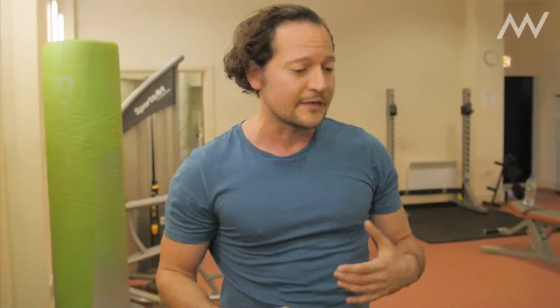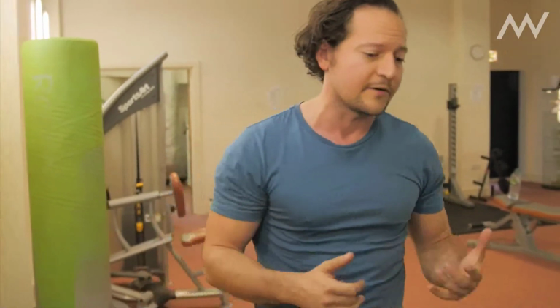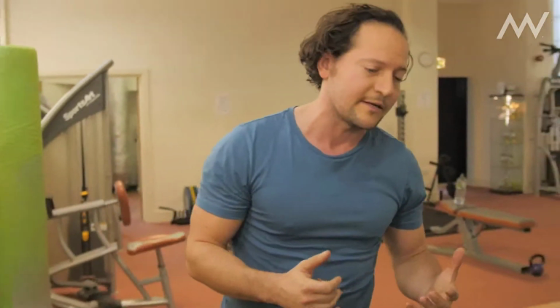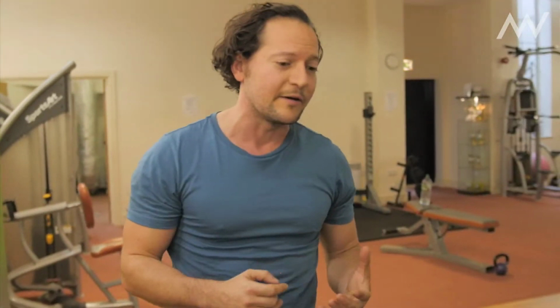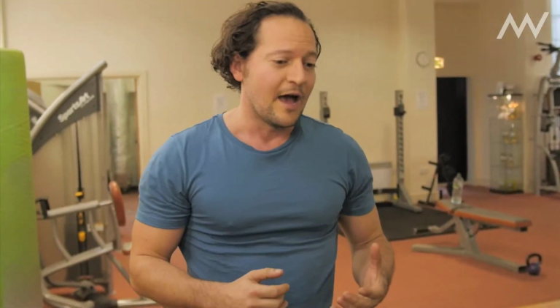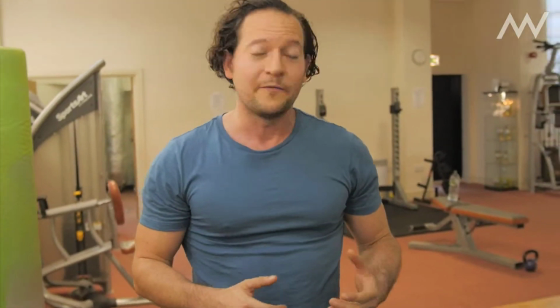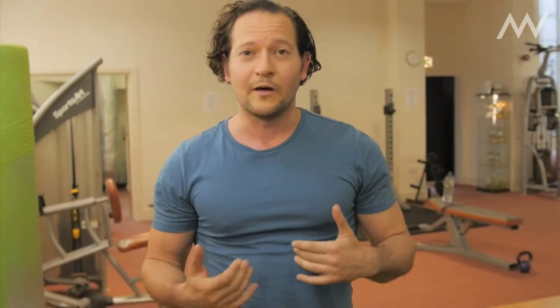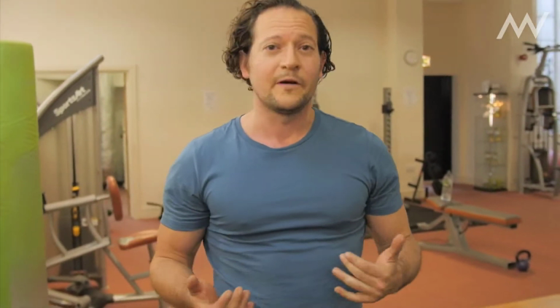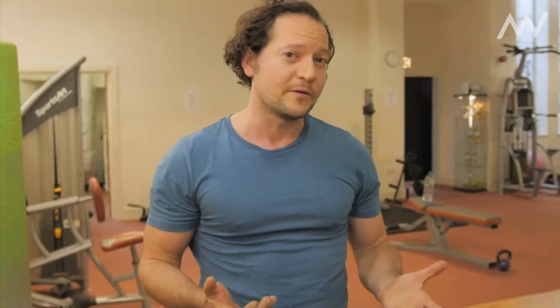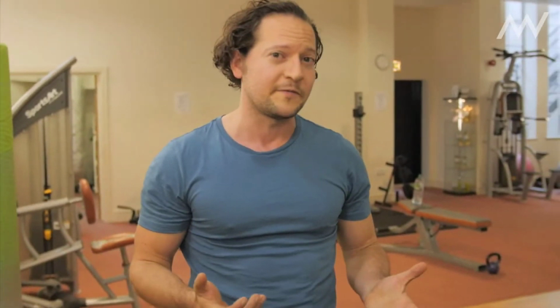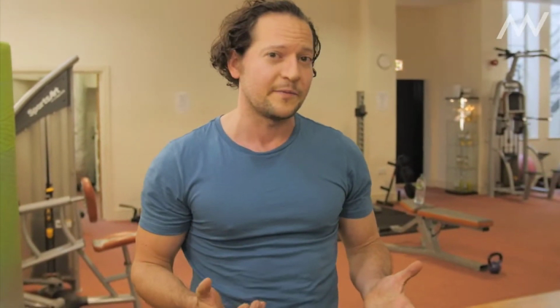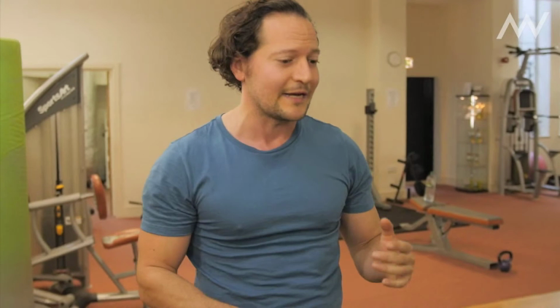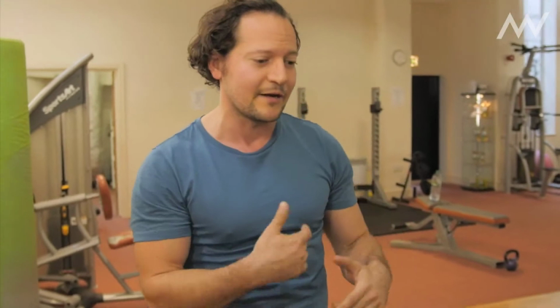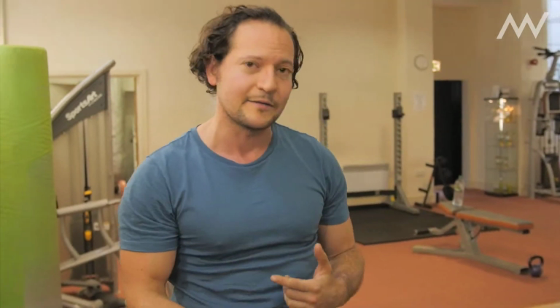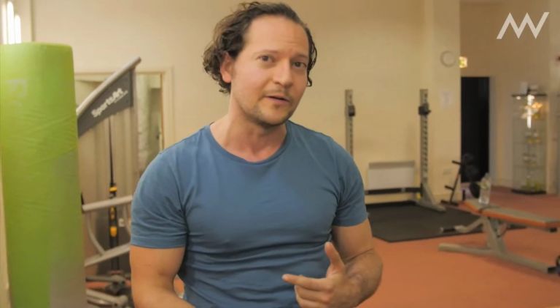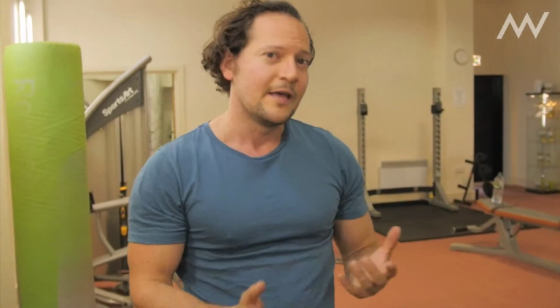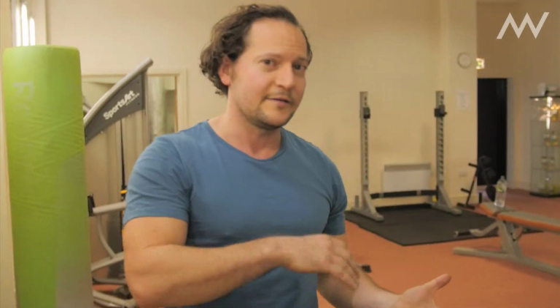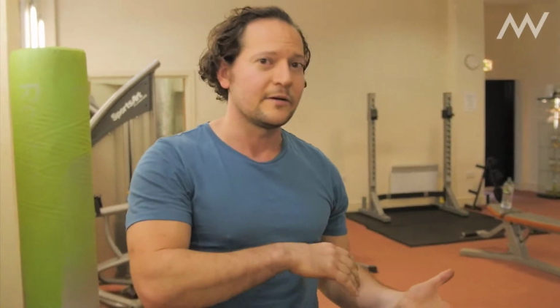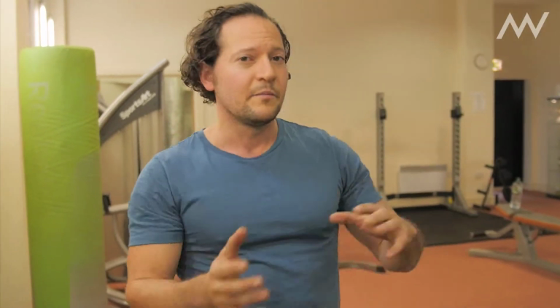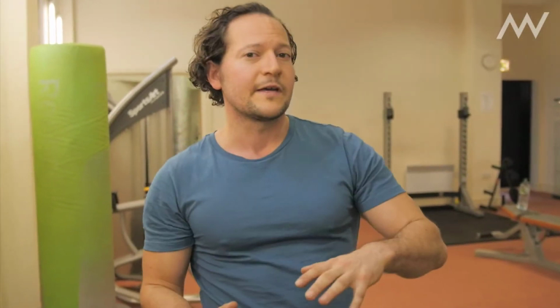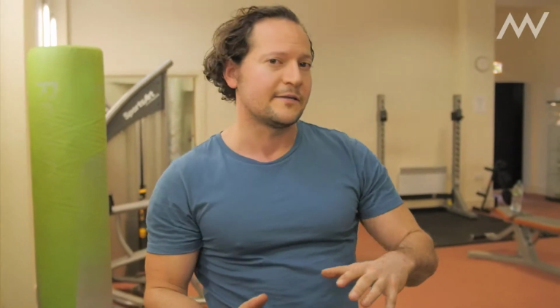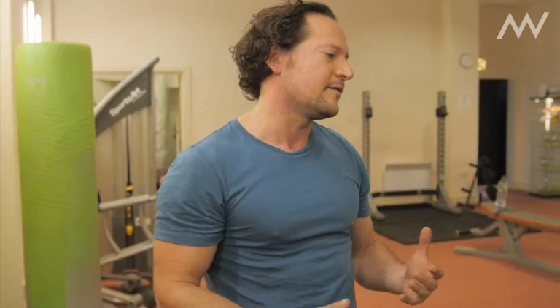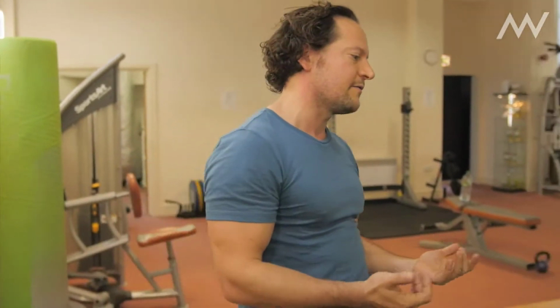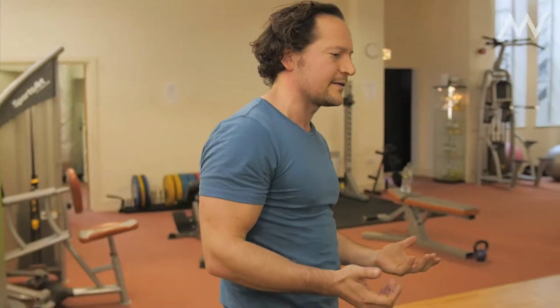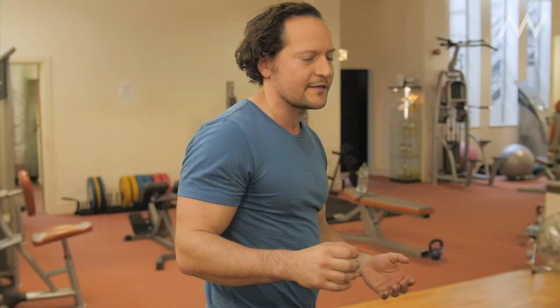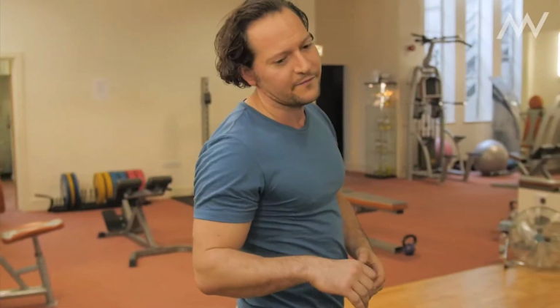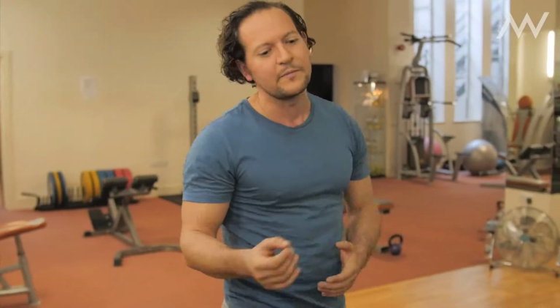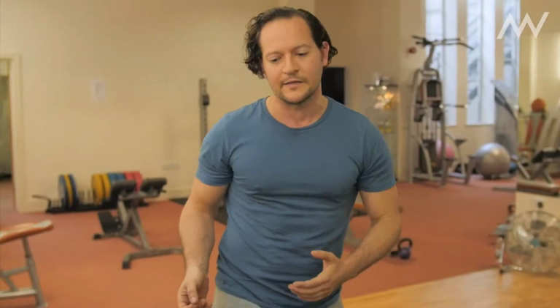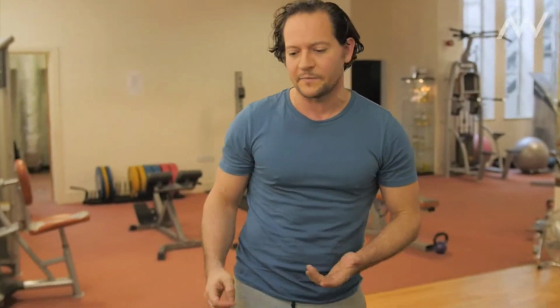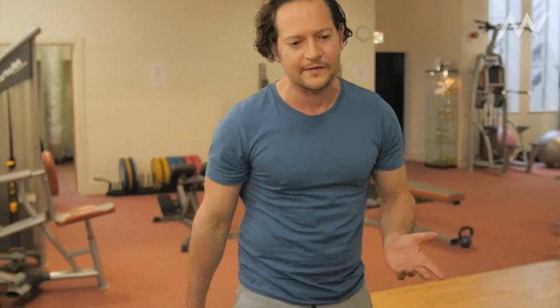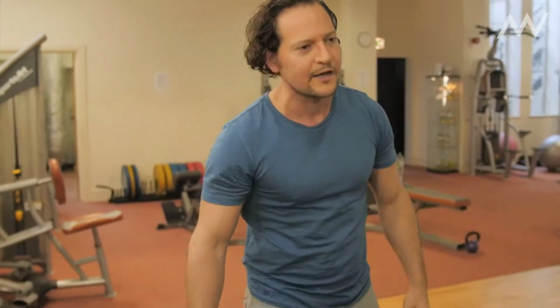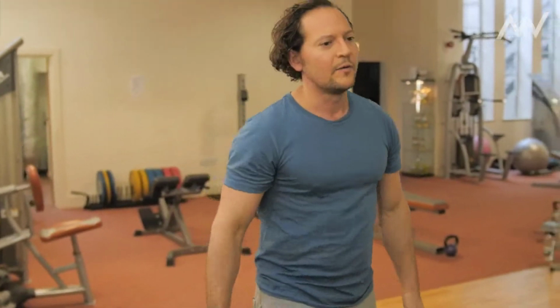I deal with jockeys who fall off horses, so they need to know how to fall, how to move and counter. And then you've got other things like strength mobility, which would be things like one-leg squats.